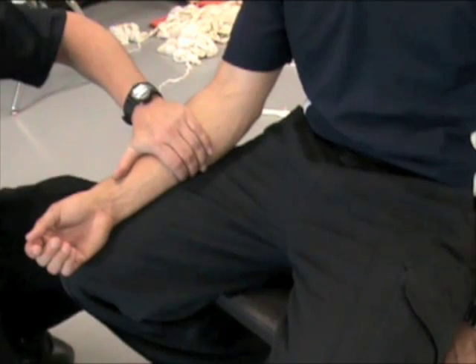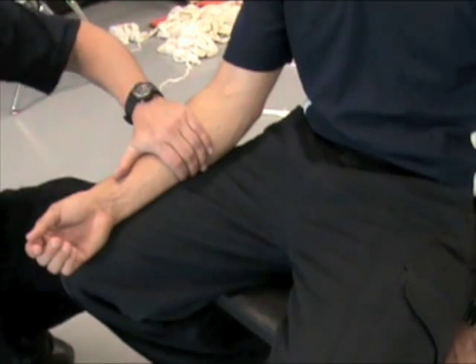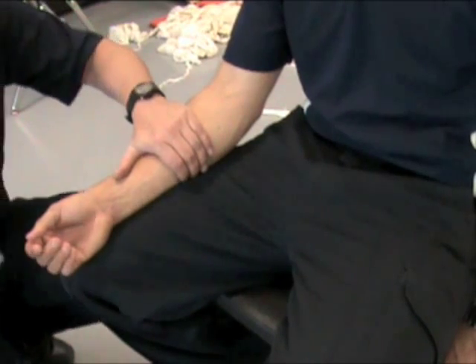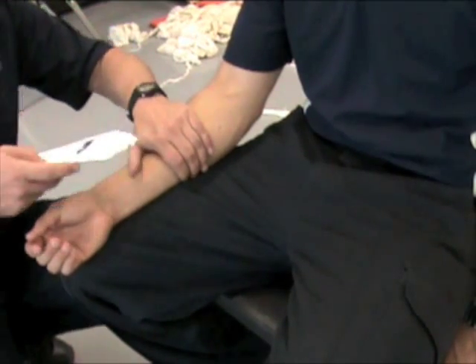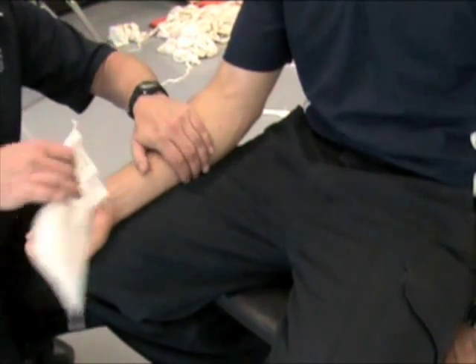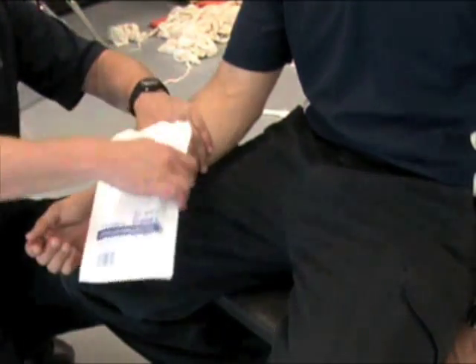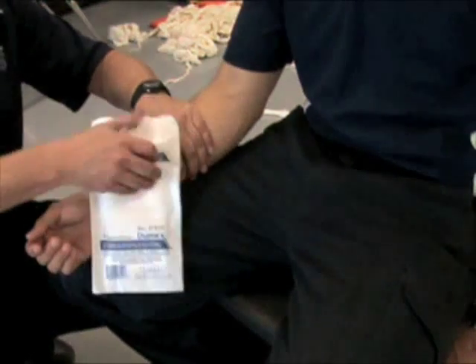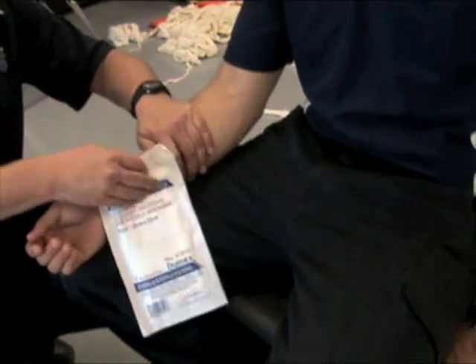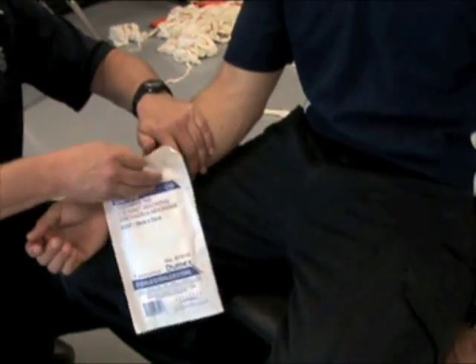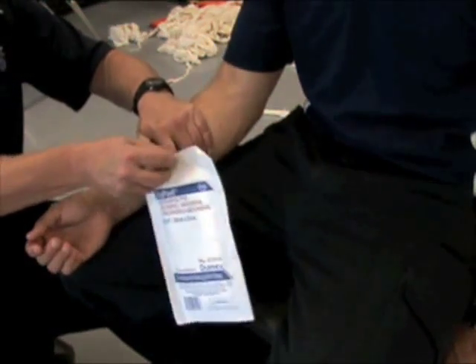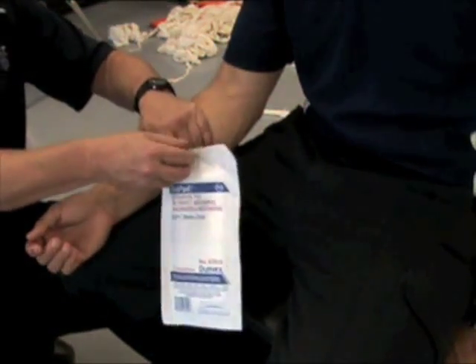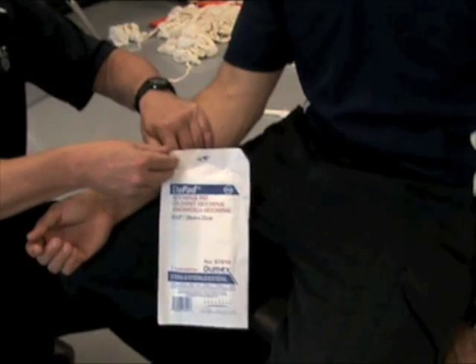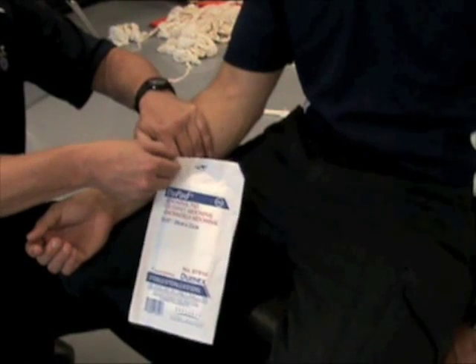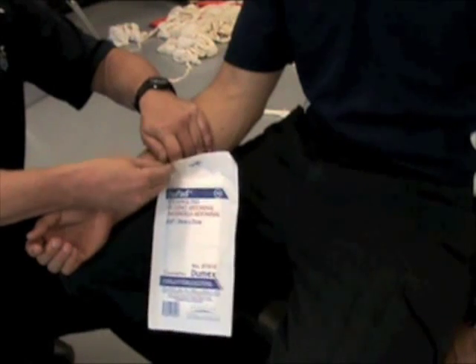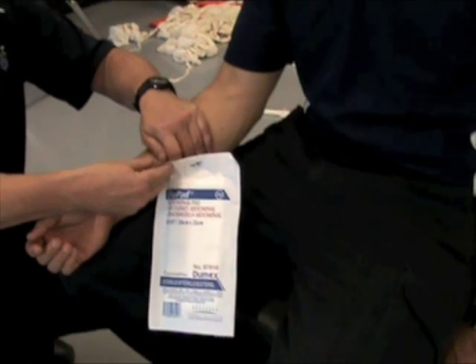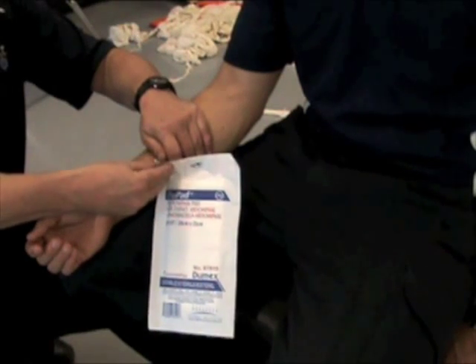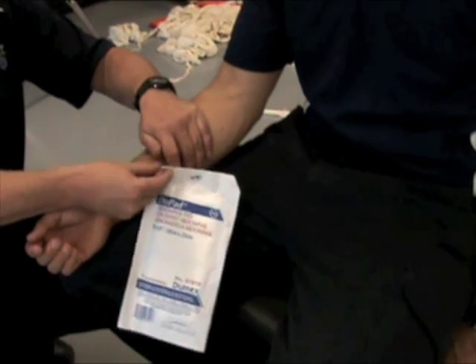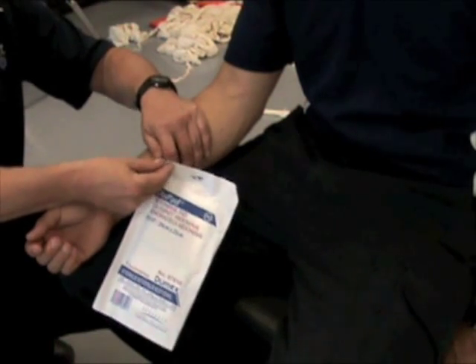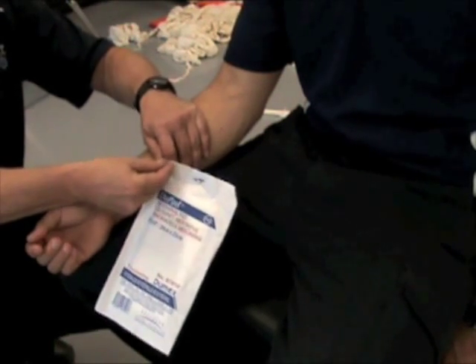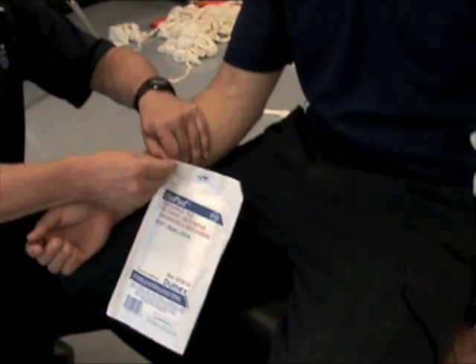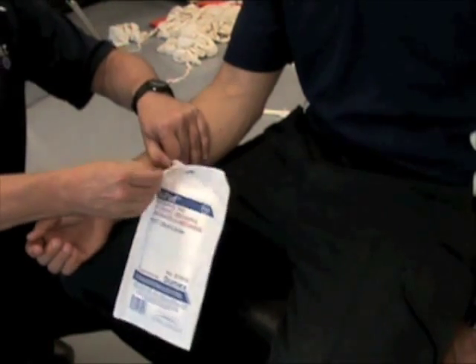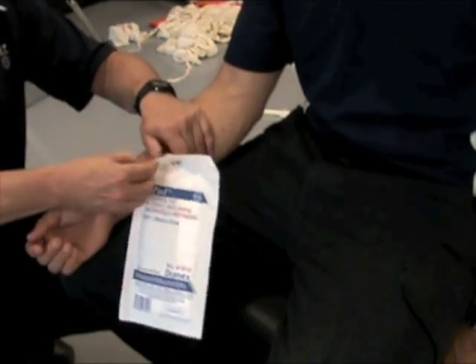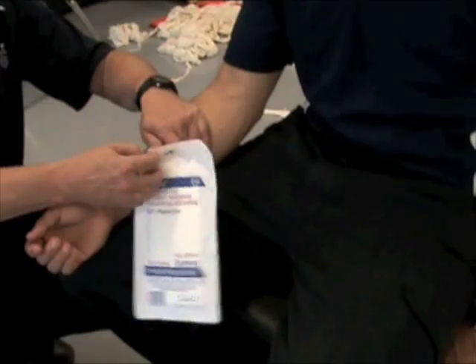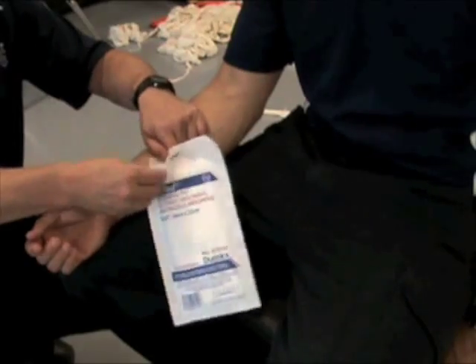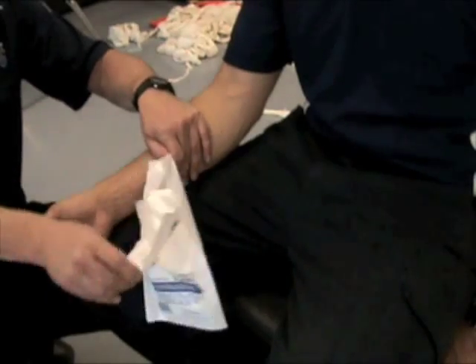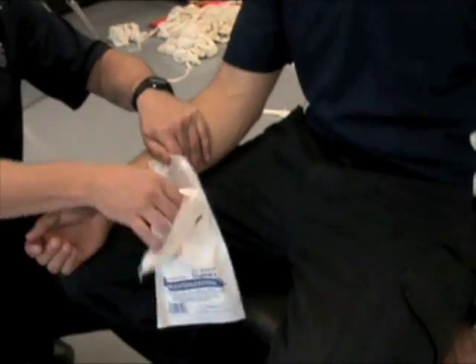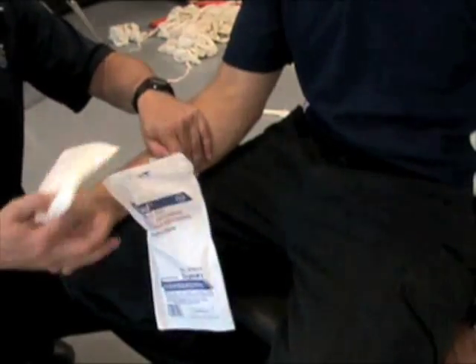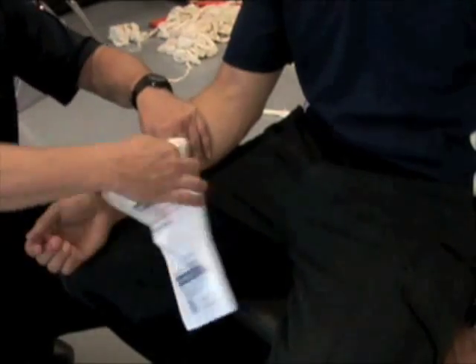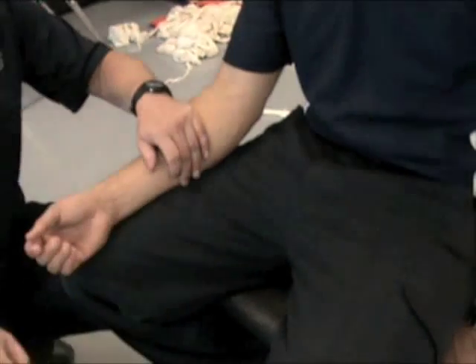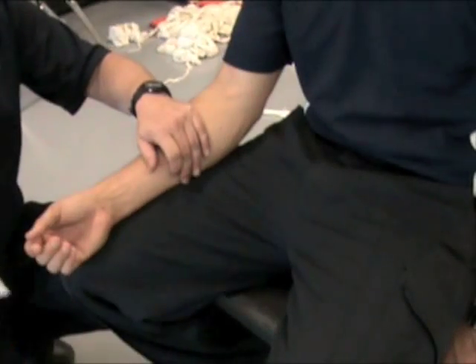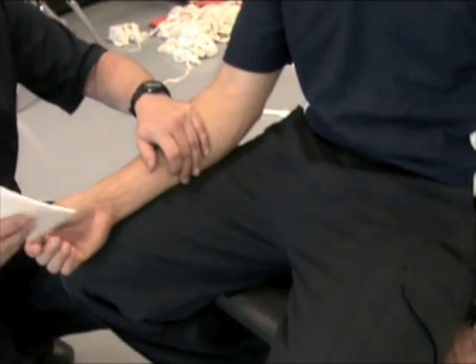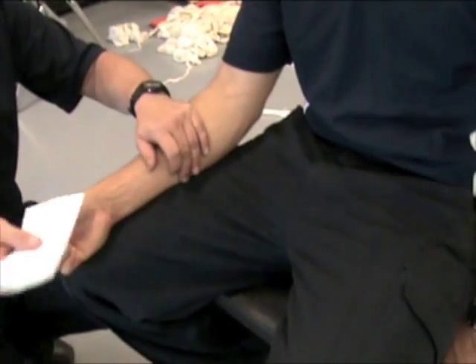Then I'm going to use a large enough dressing. Try to stay away from small 2x2s and 4x4s — you want something that's bulky and absorbent that can provide enough tamponade of the blood flow.